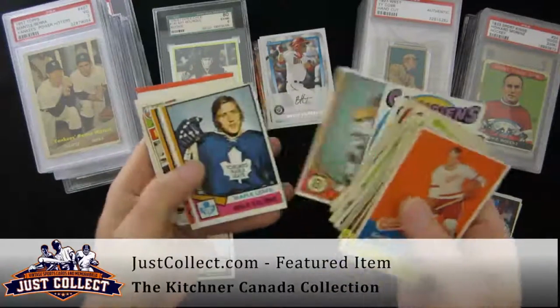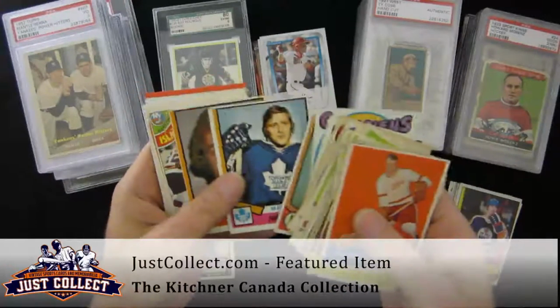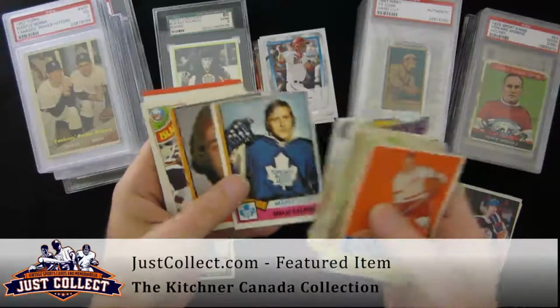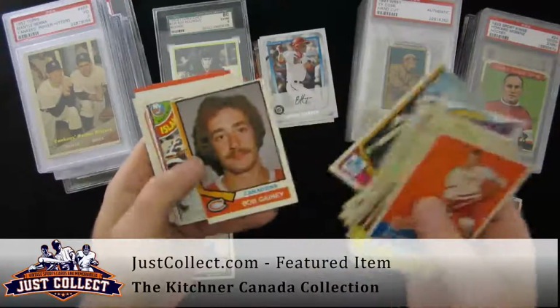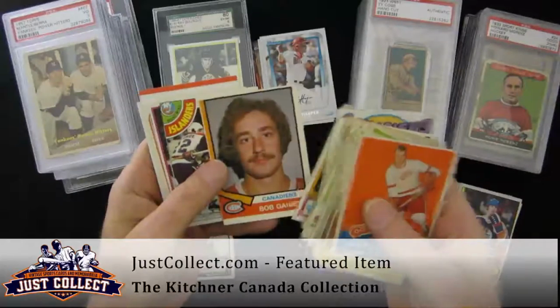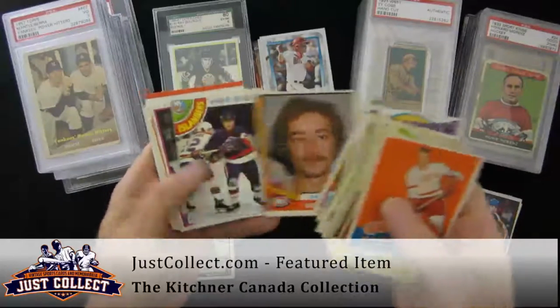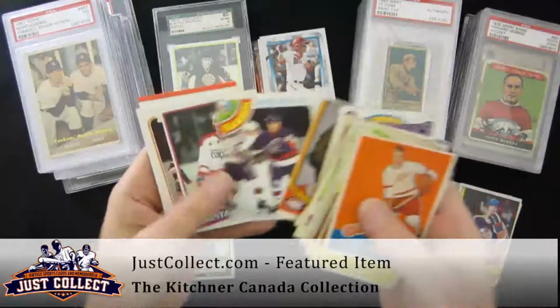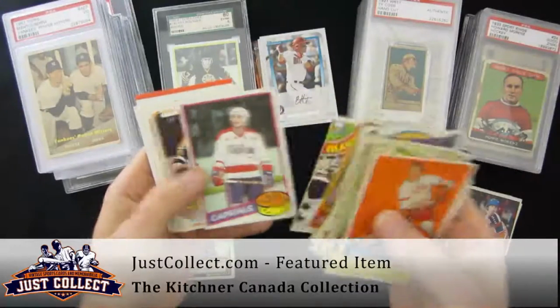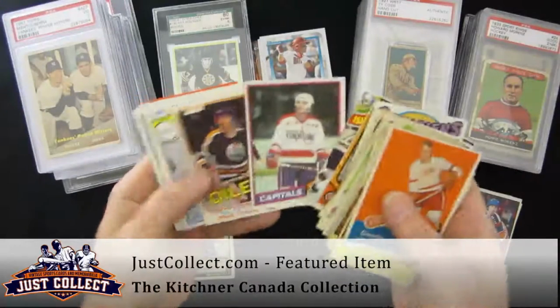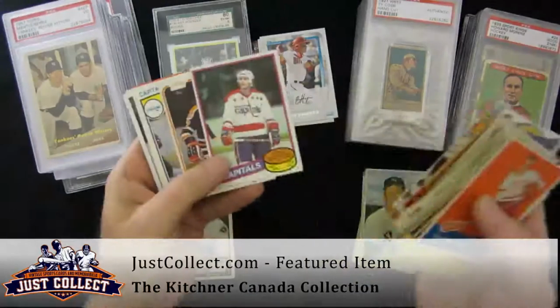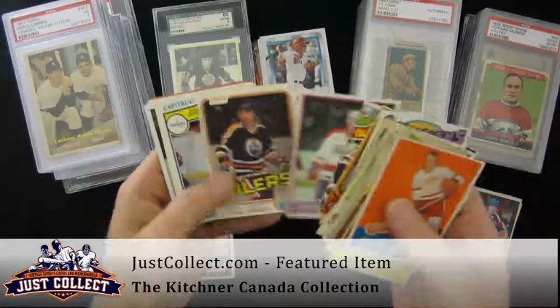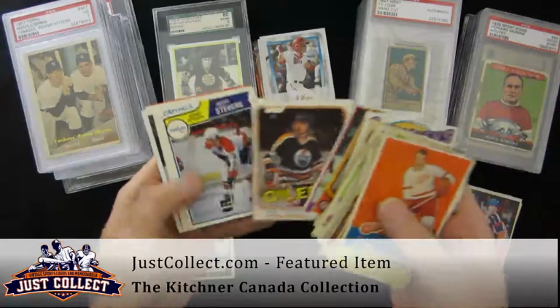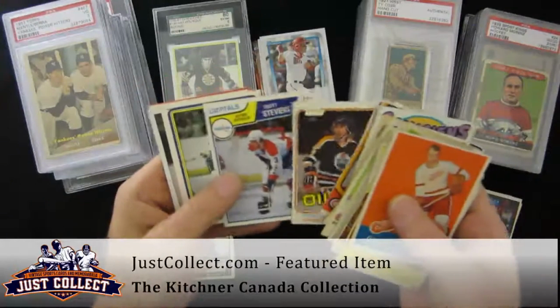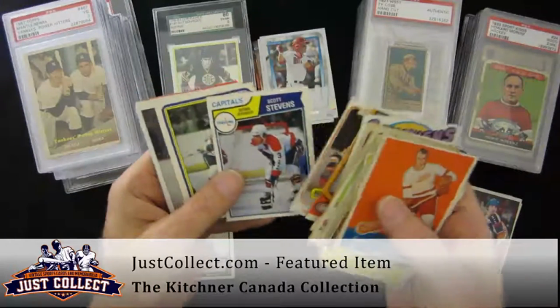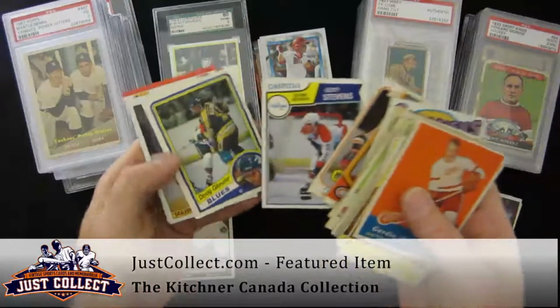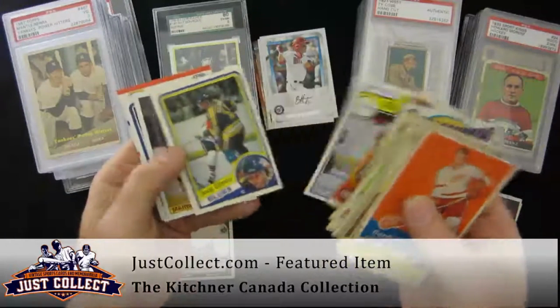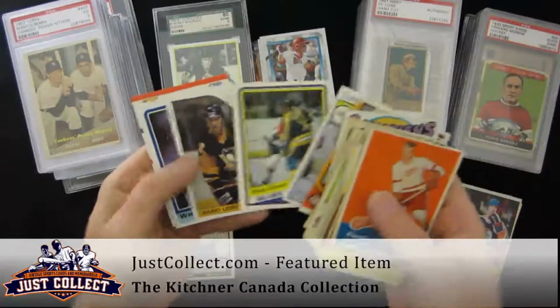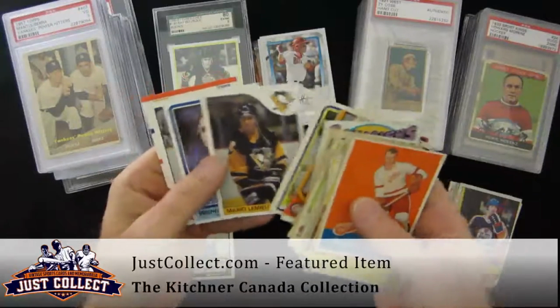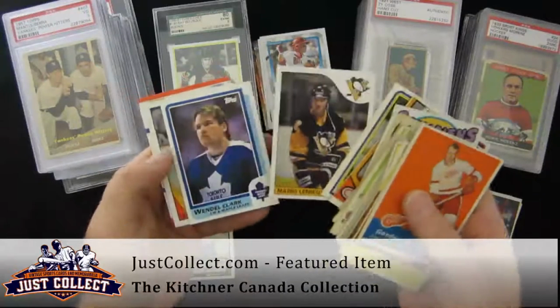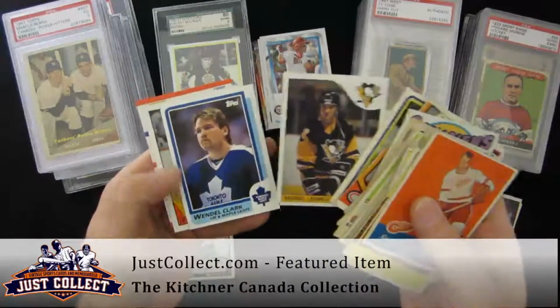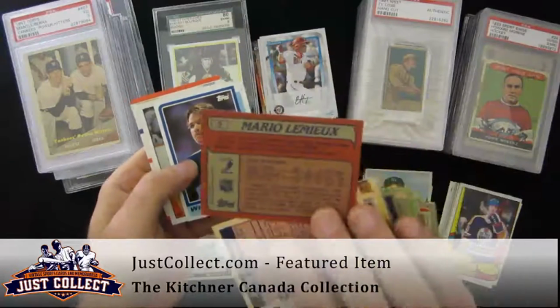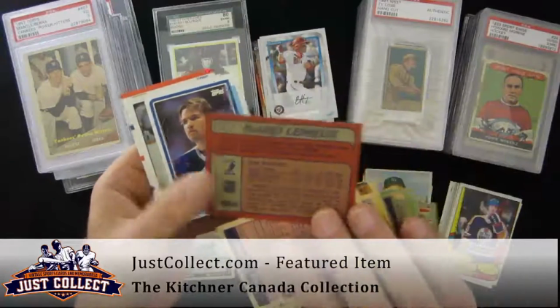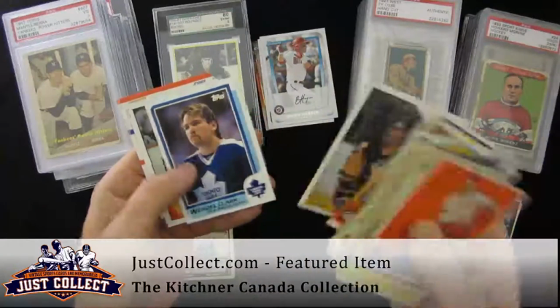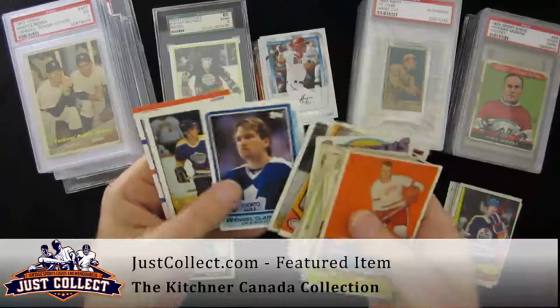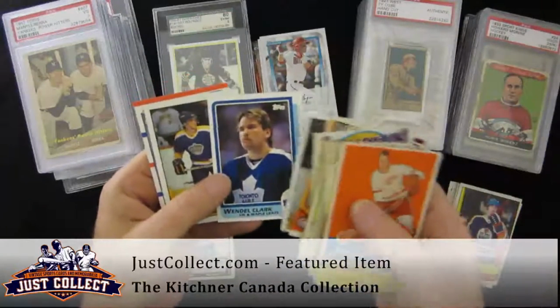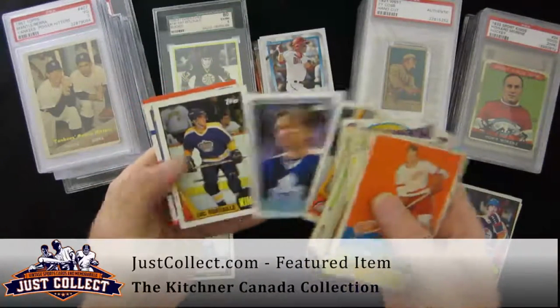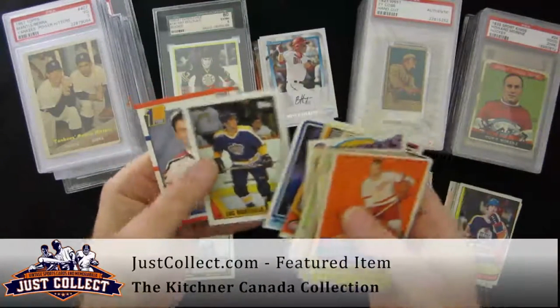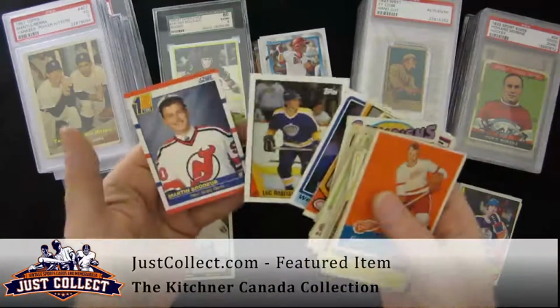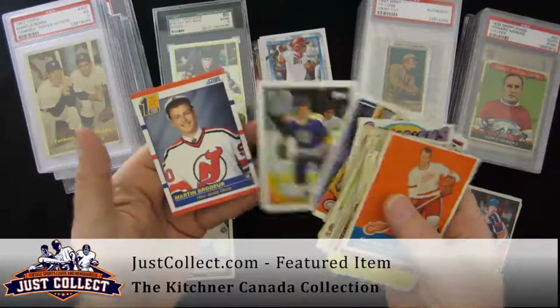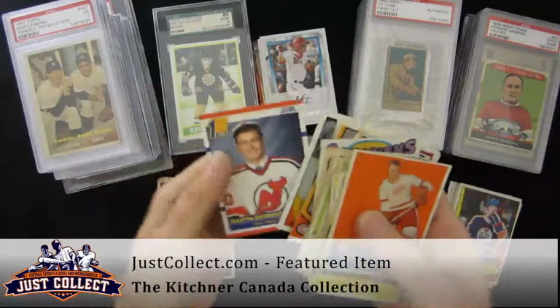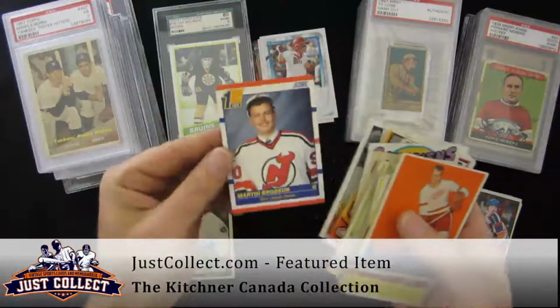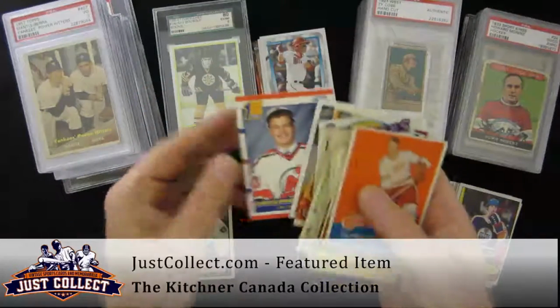Another Orr, Borje Salming, Bobby Gainey, Mike Bossy, Mike Gartner, Paul Coffey, Scott Stevens, Gilmour, Mario Lemieux — this is a Topps, most of the others are OPC. Wendell Clark, Luc Robitaille, and Martin Brodeur.